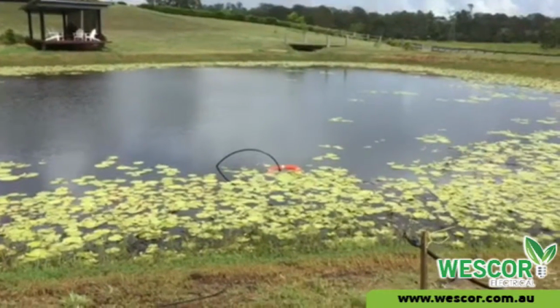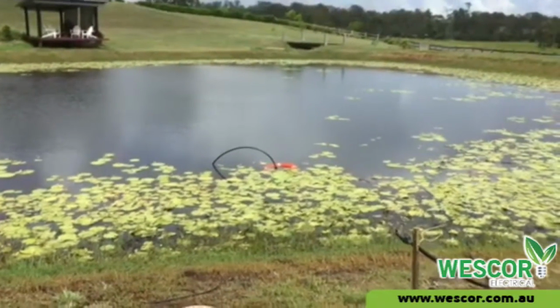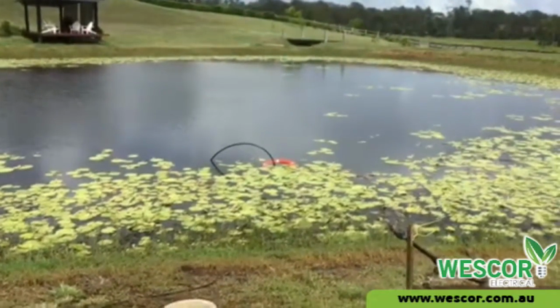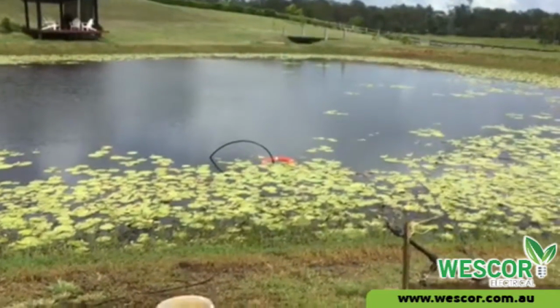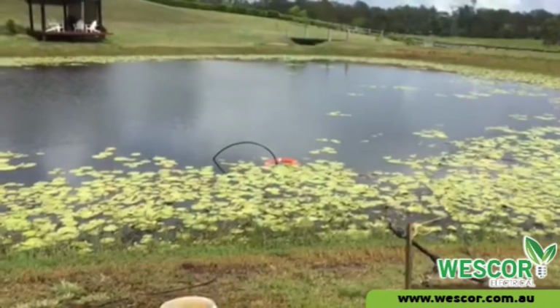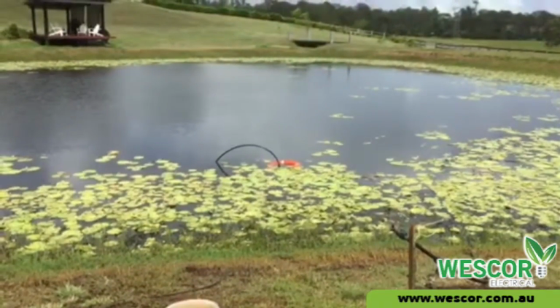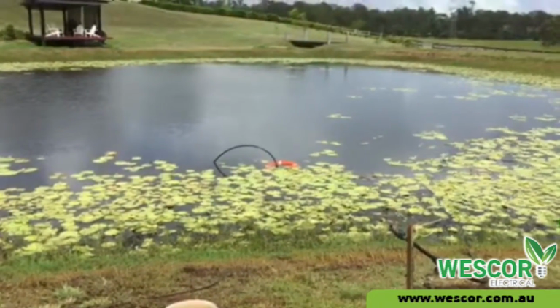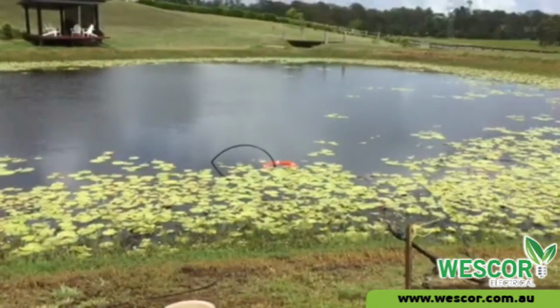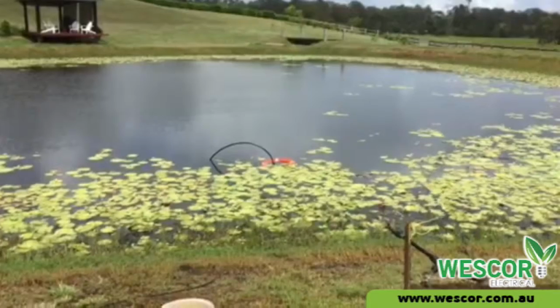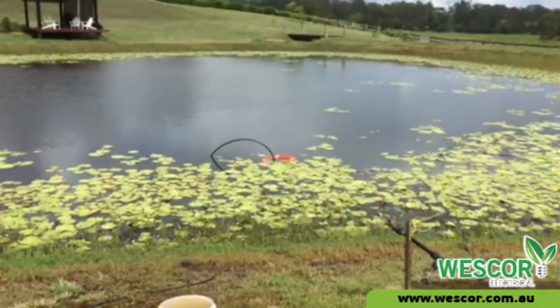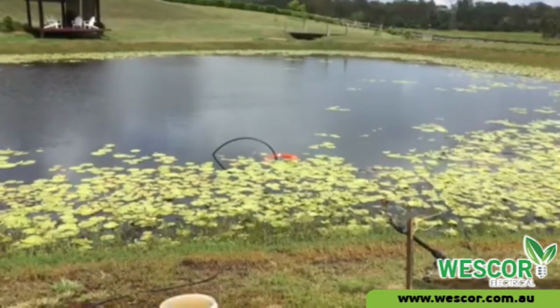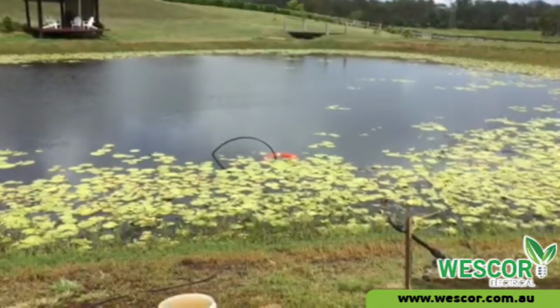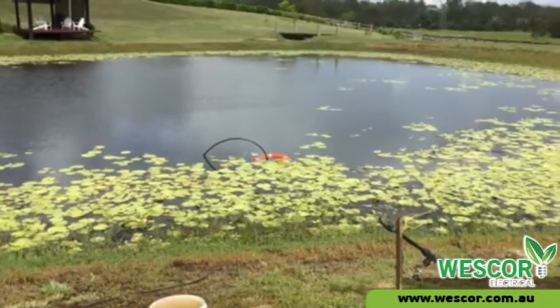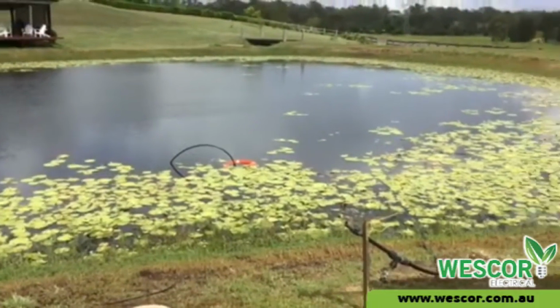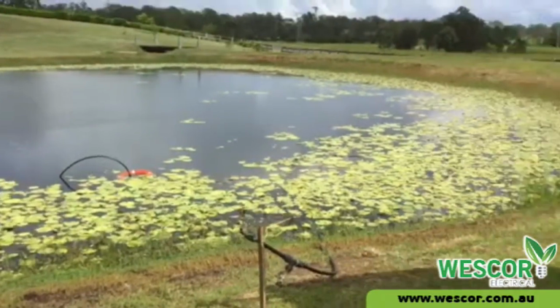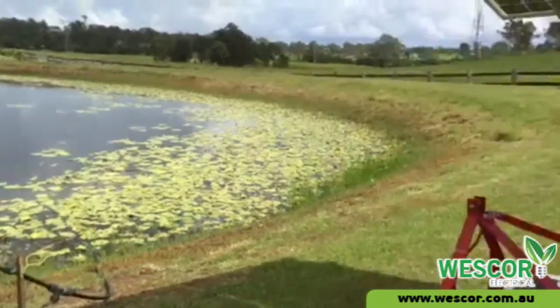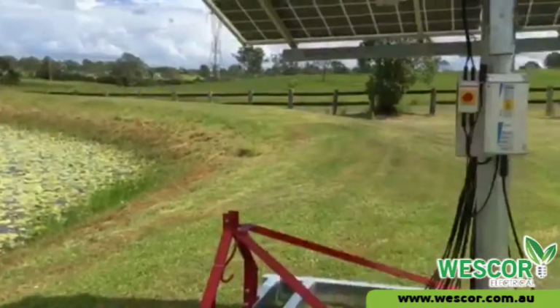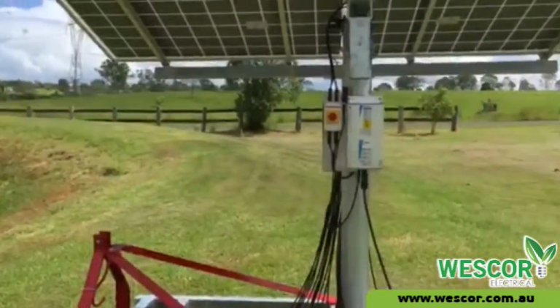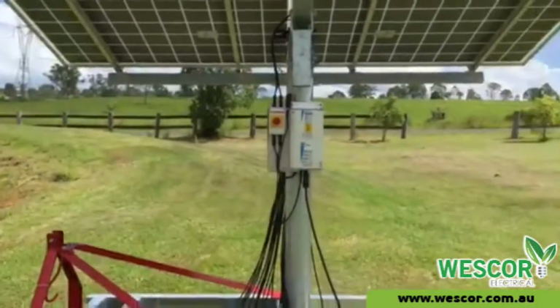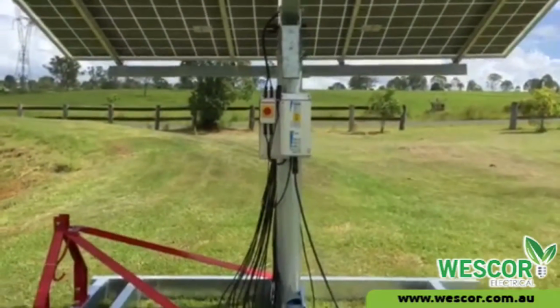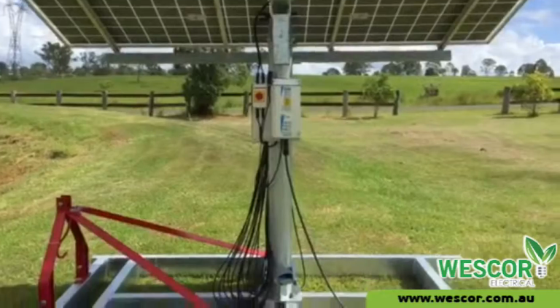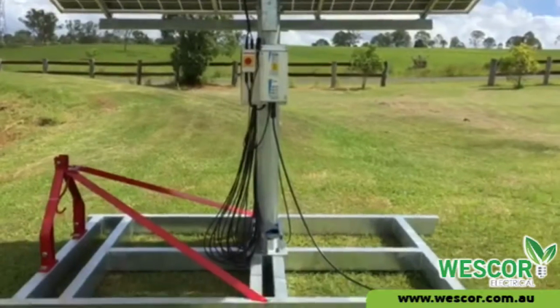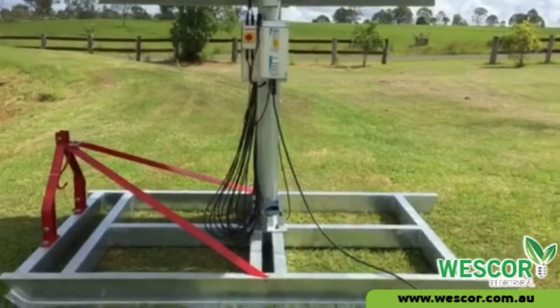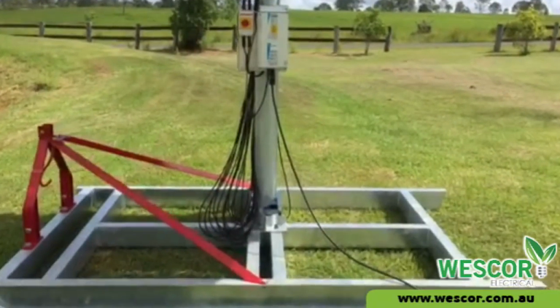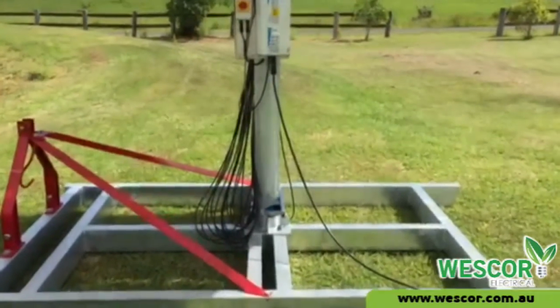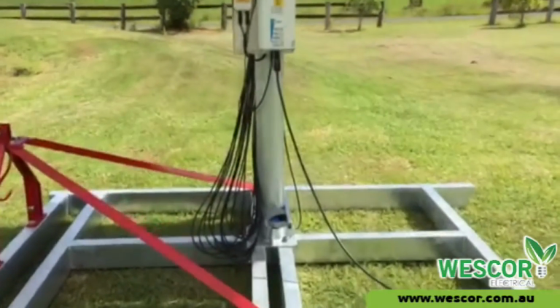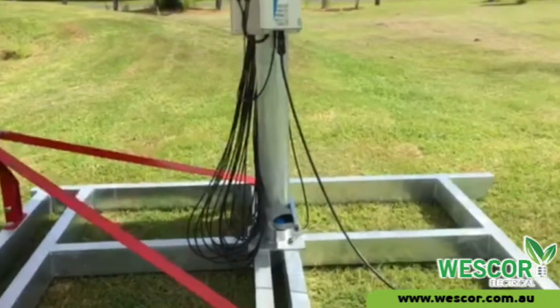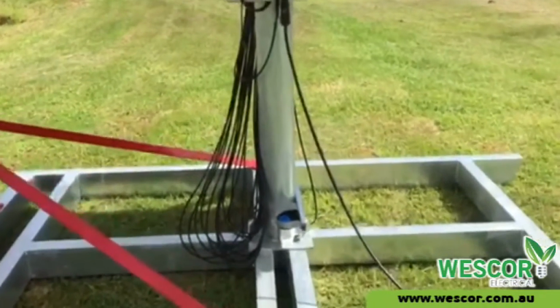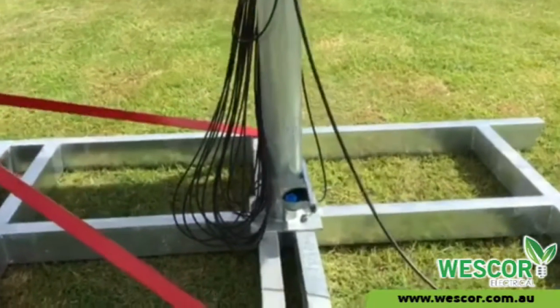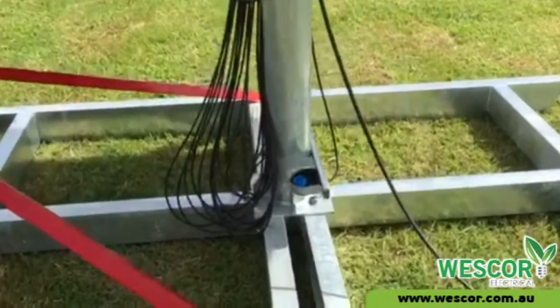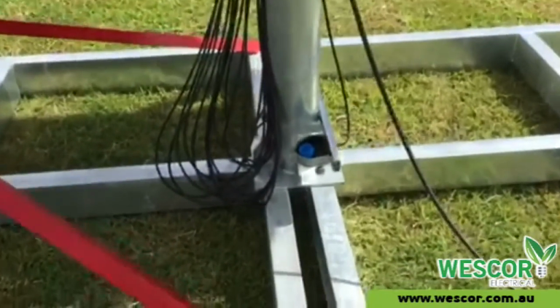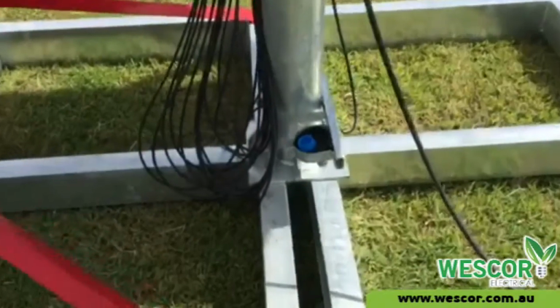Also a 4-inch submersible pump which can be used down a bore, on a creek, river or a dam. The pump is docked in the docking station below, ready for shipping or moving to another water source.